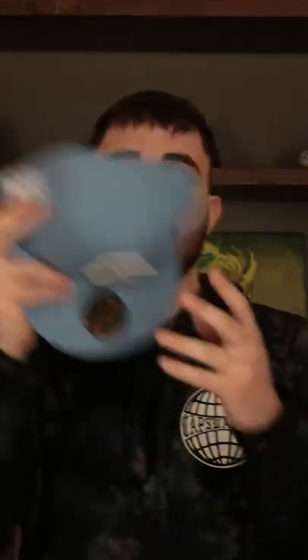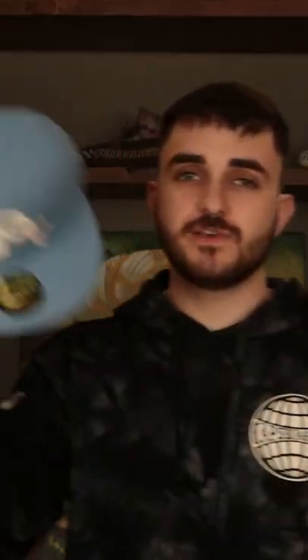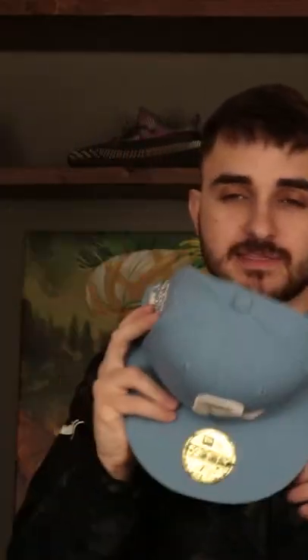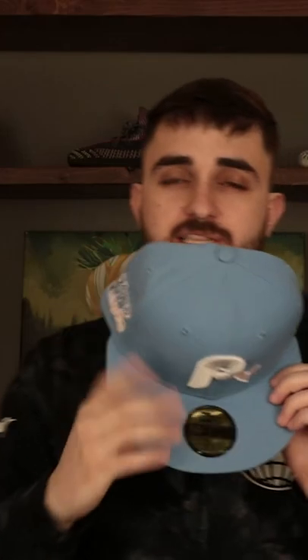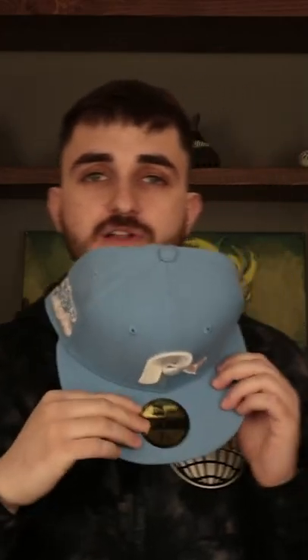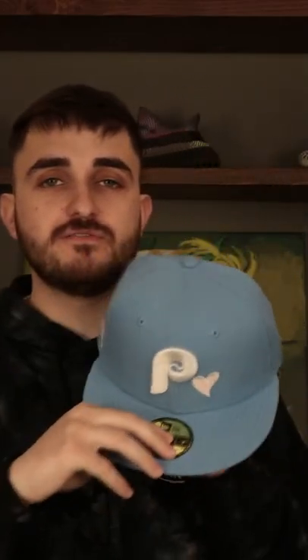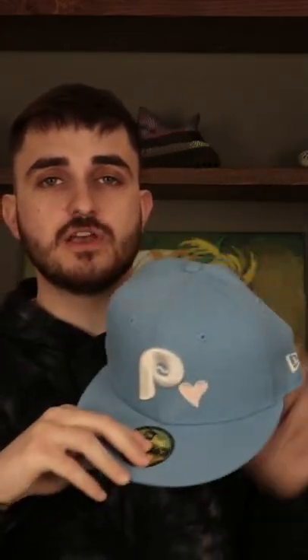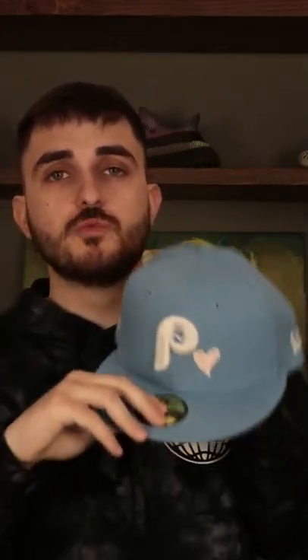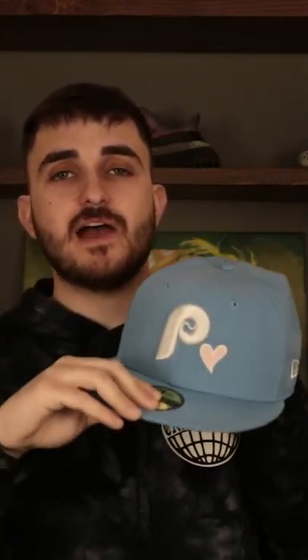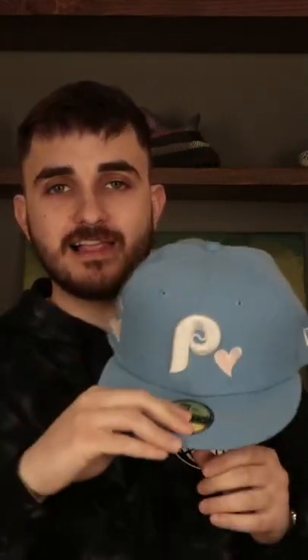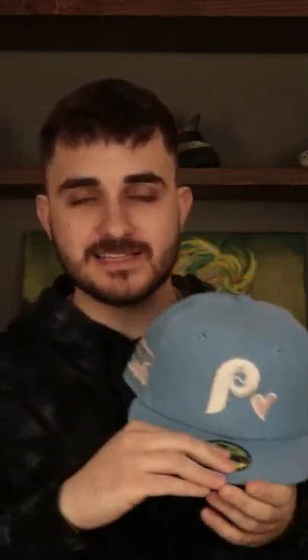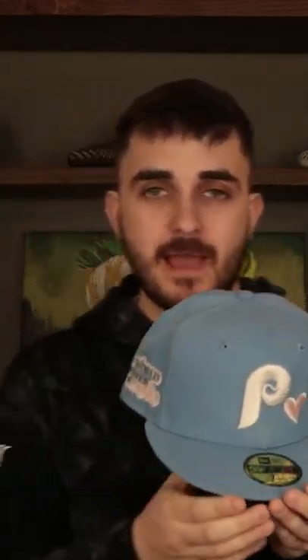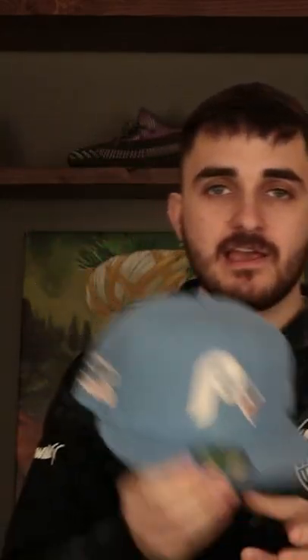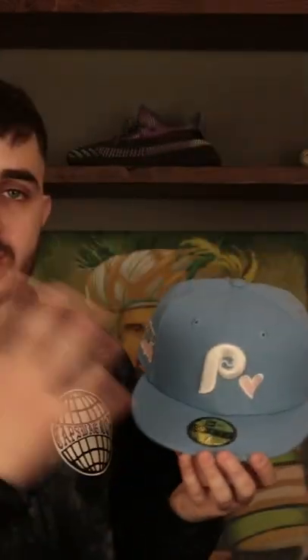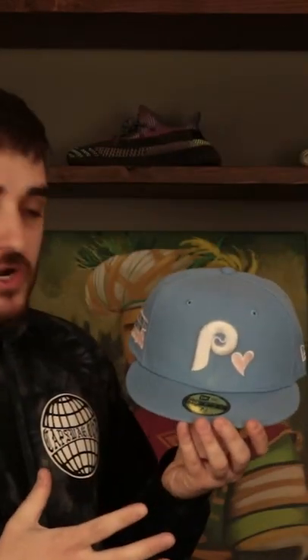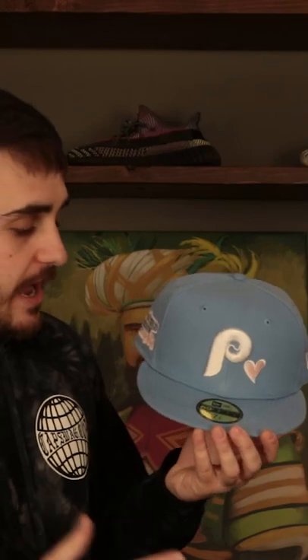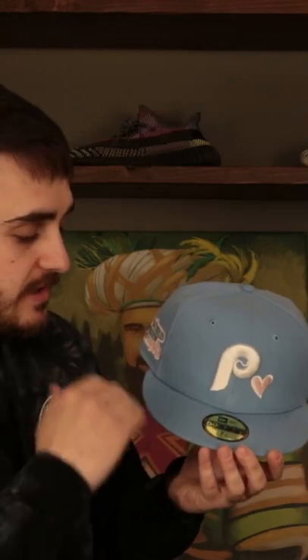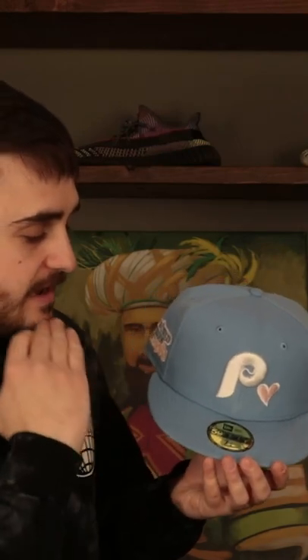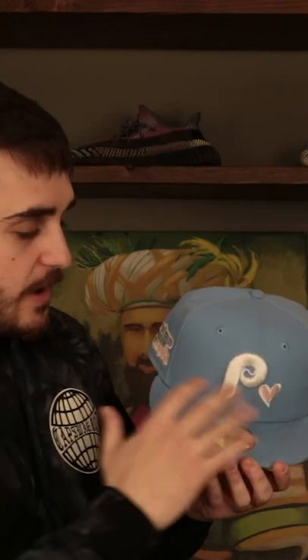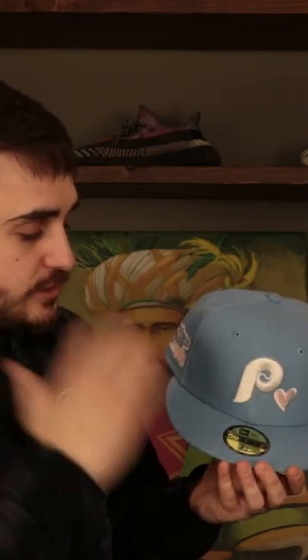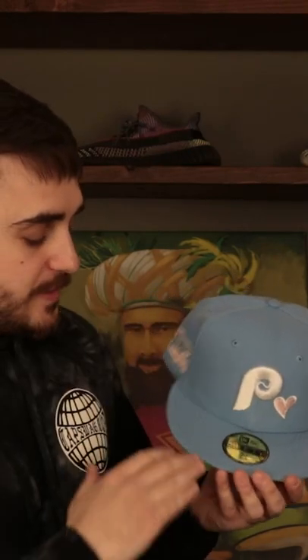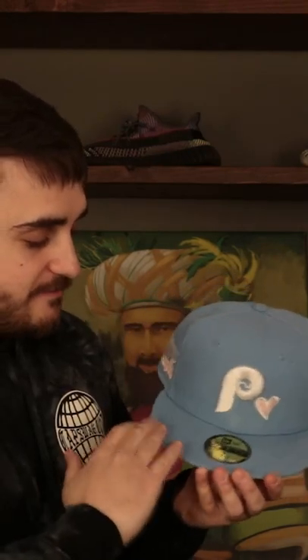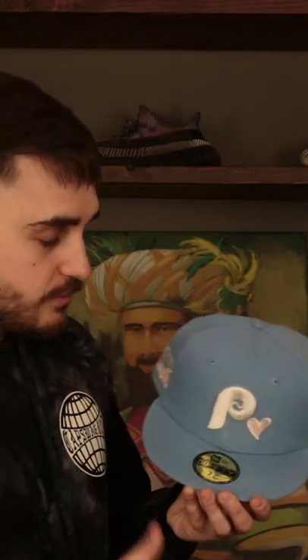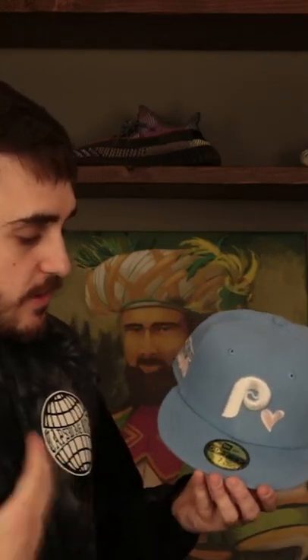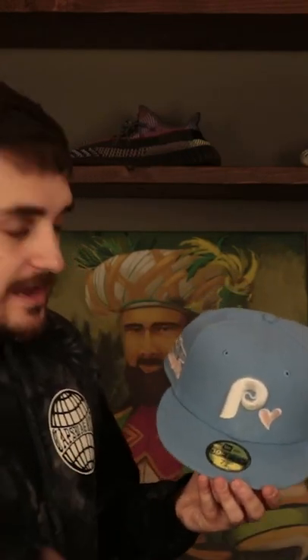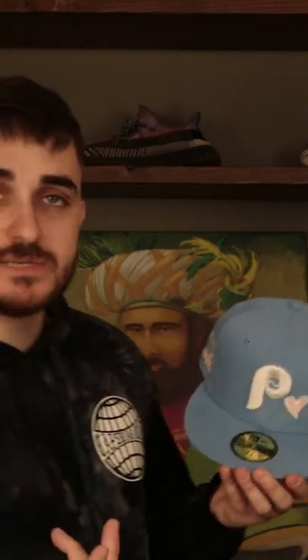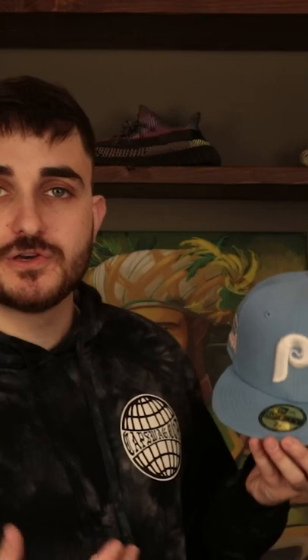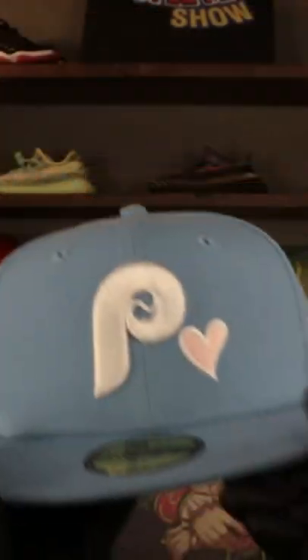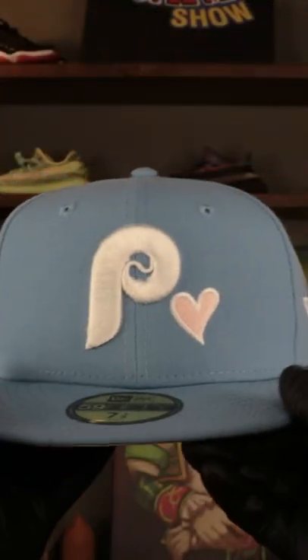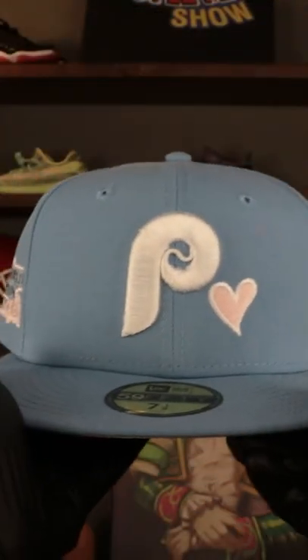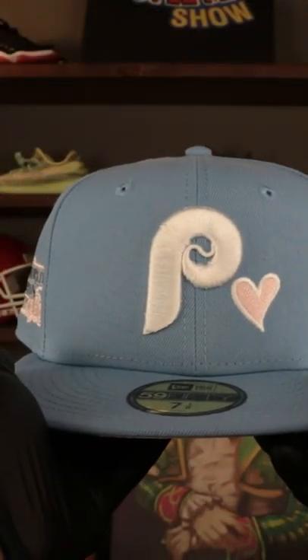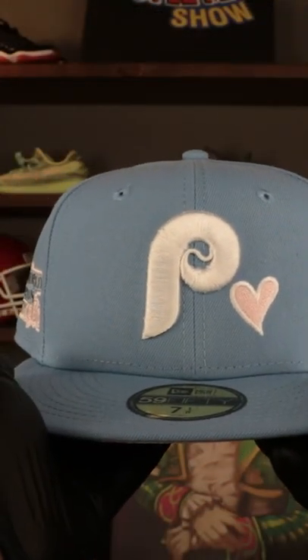Here we got the custom Philadelphia Phillies Cooperstown Valentine's Day pack. We got that structured crown, that powder blue, that flat brim, also in that icy blue. You could call it icy blue, powder blue, whatever works for you.